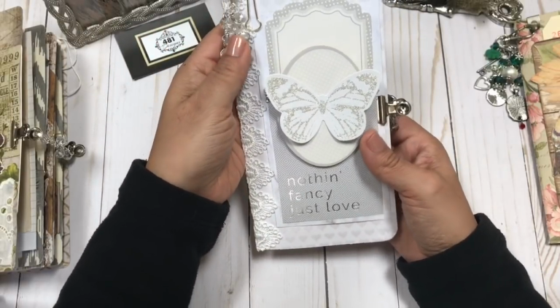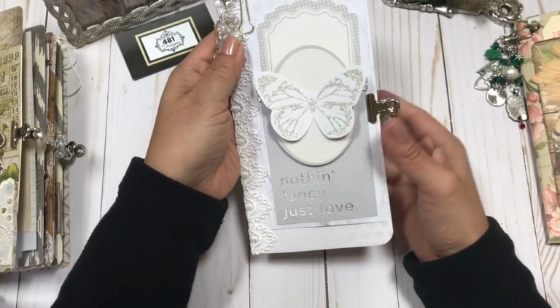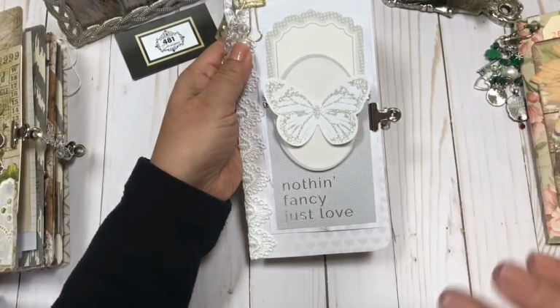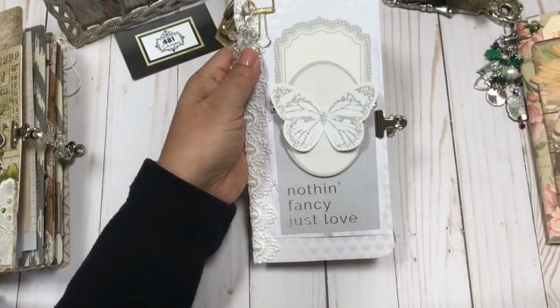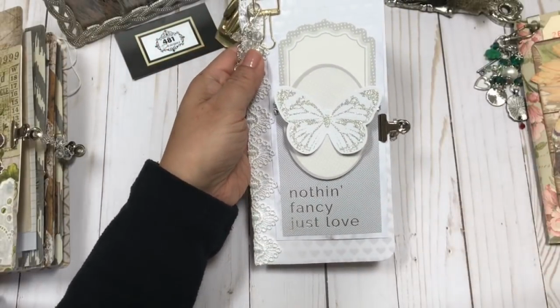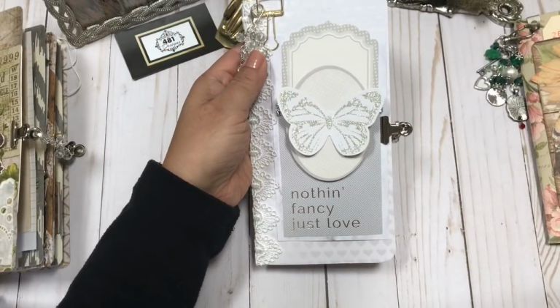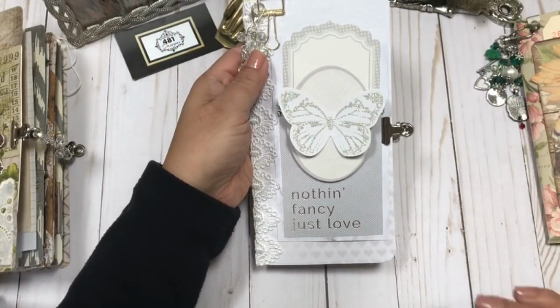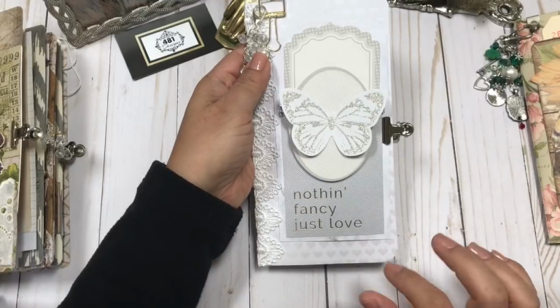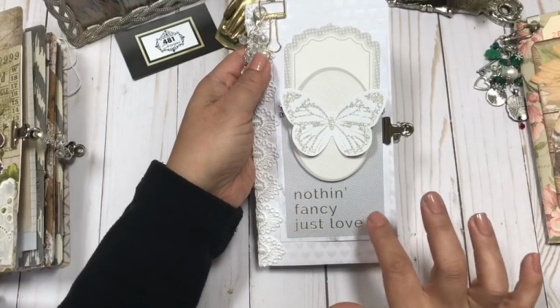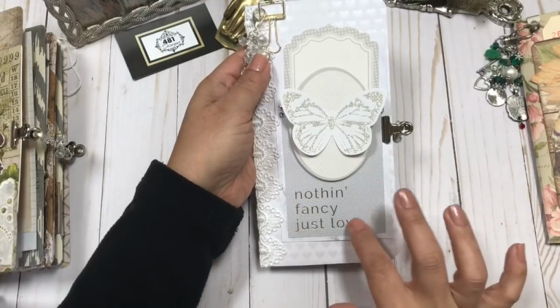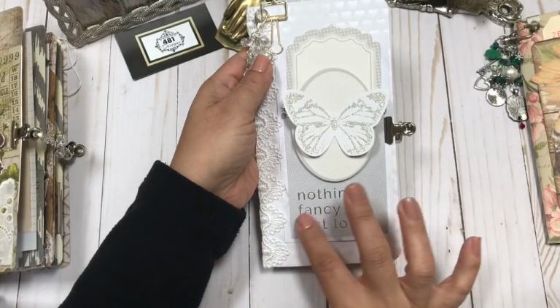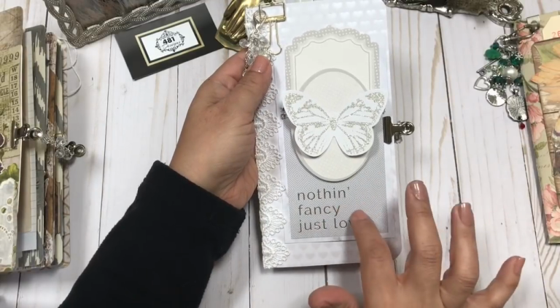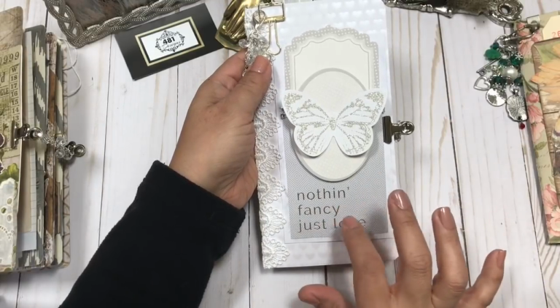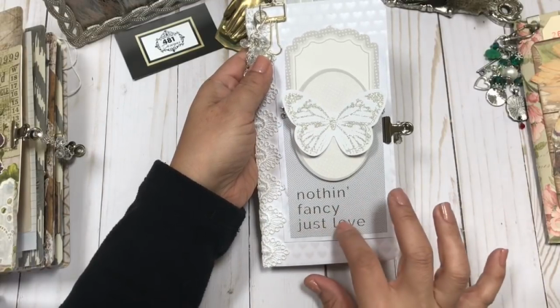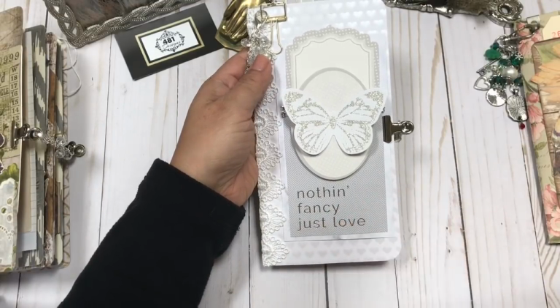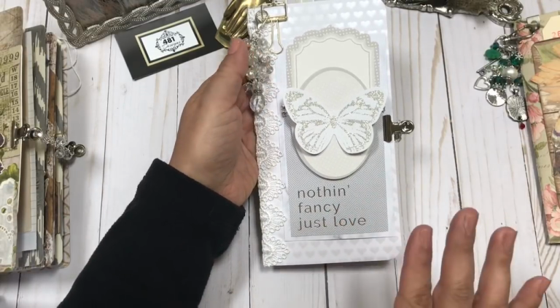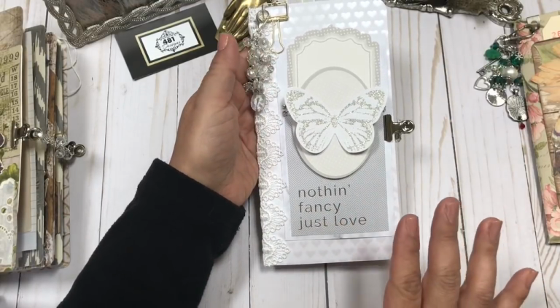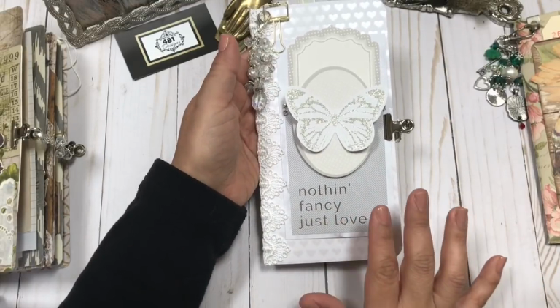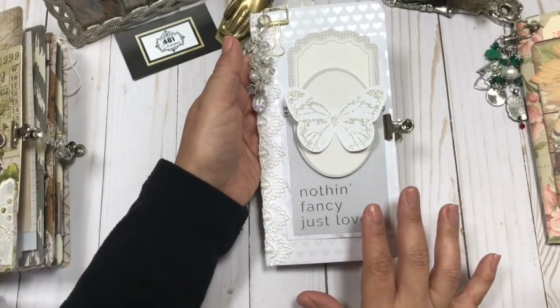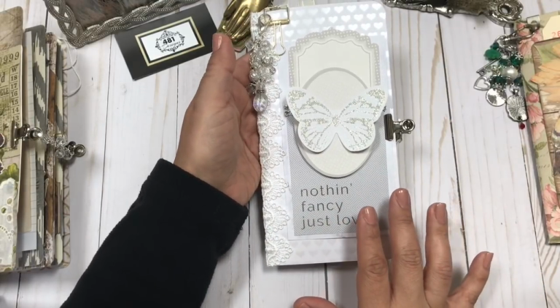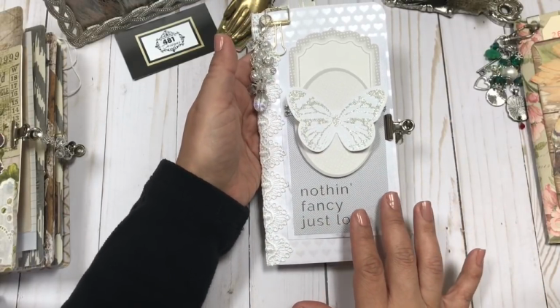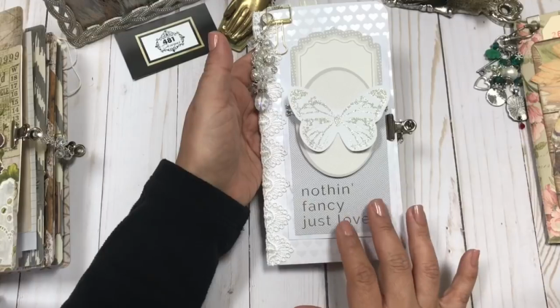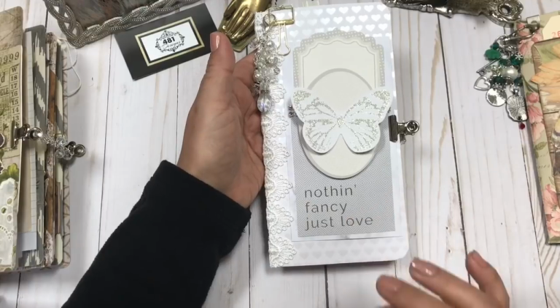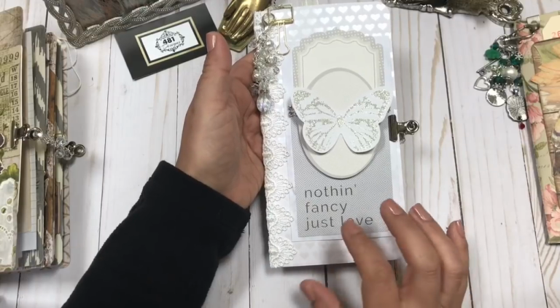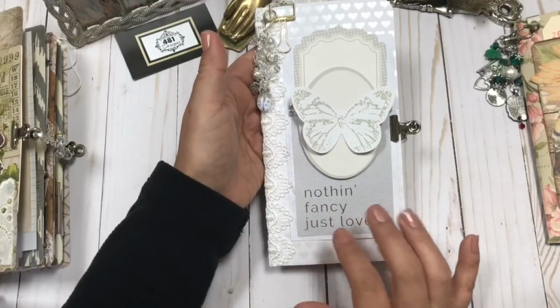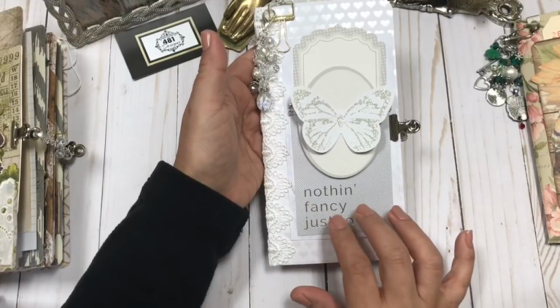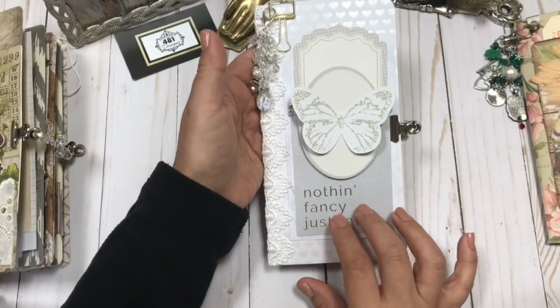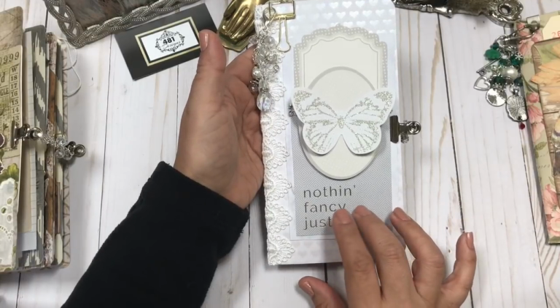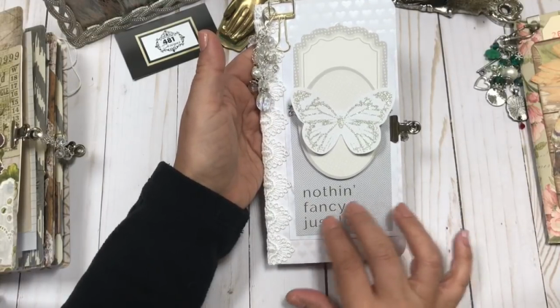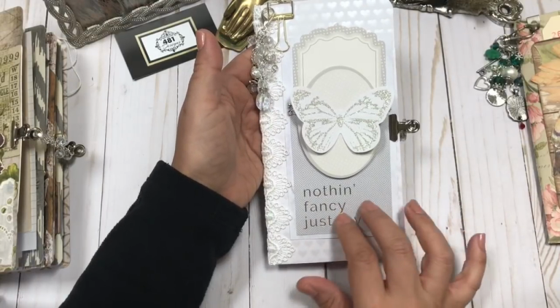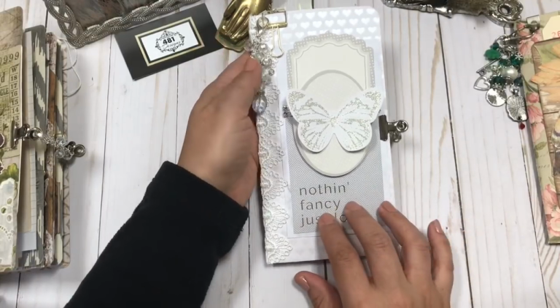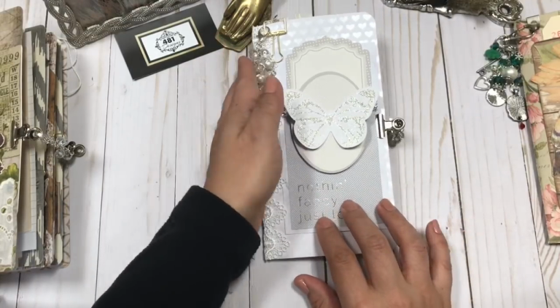I will share the other journals from this collection once they're done. I just couldn't wait to share this one with you.